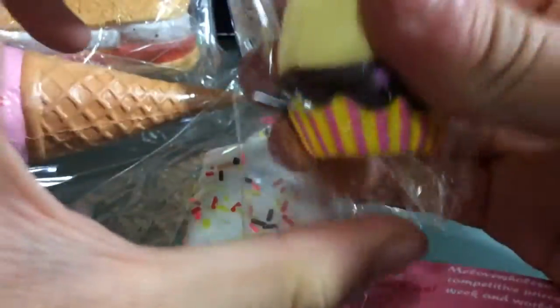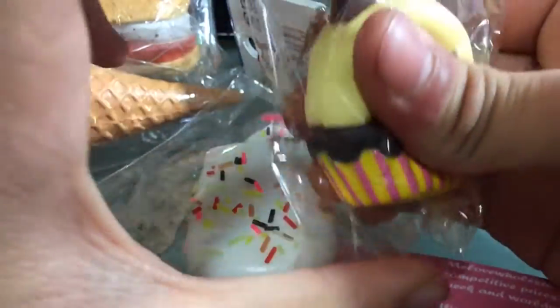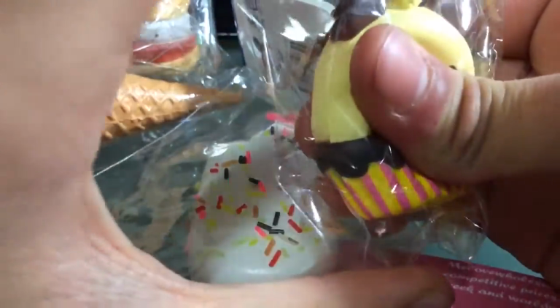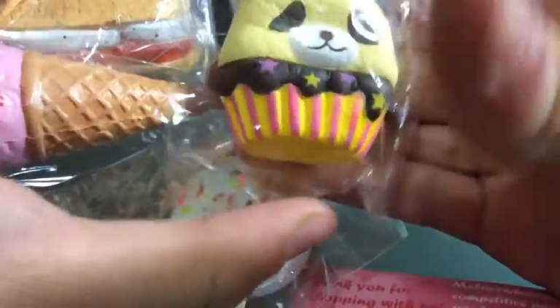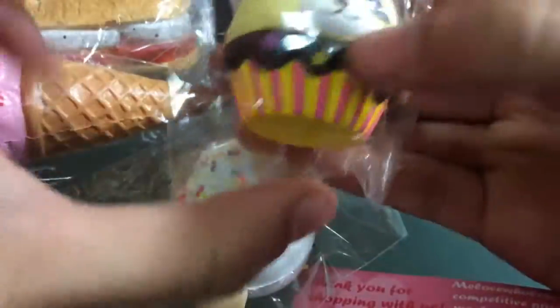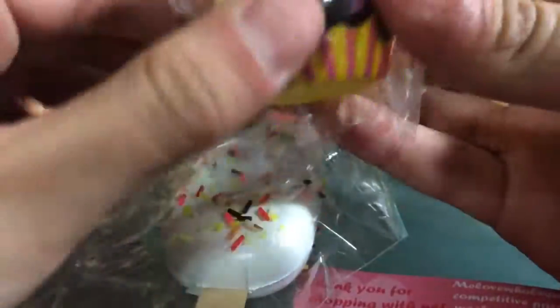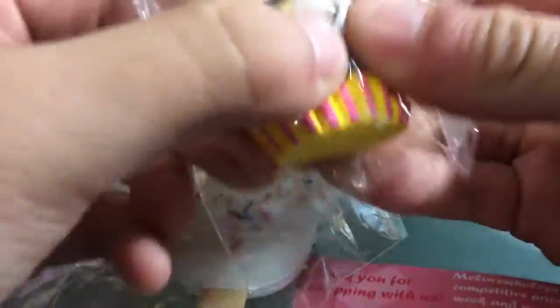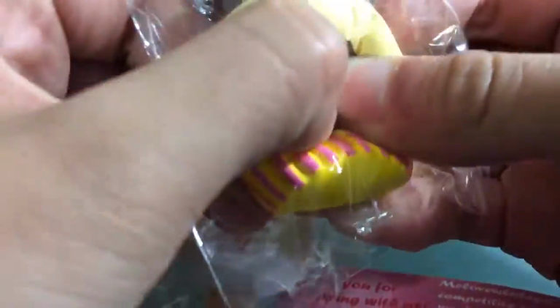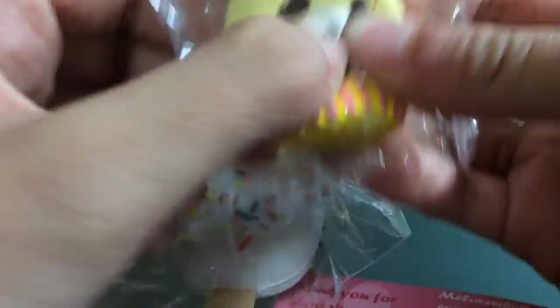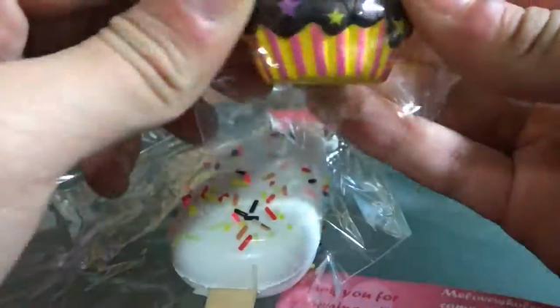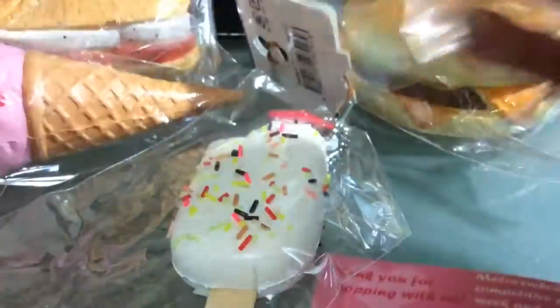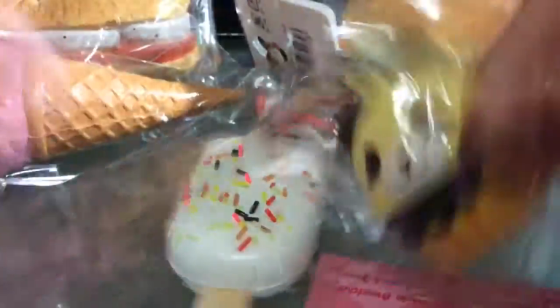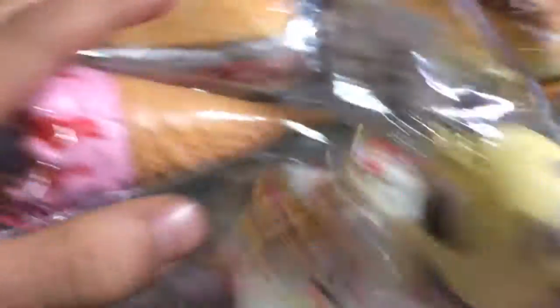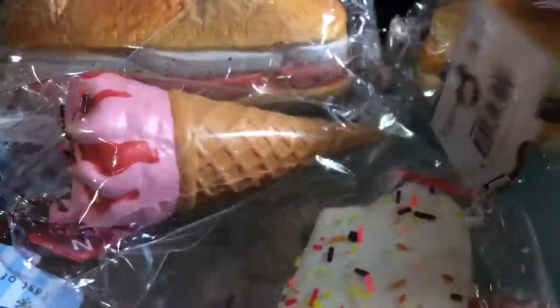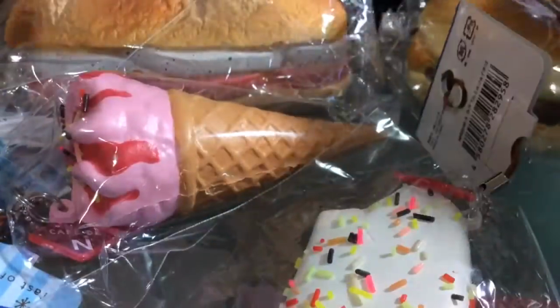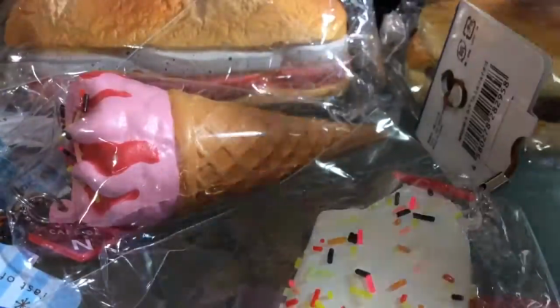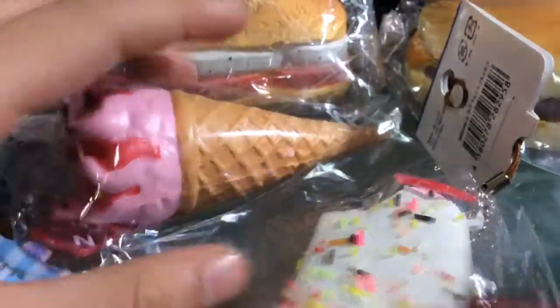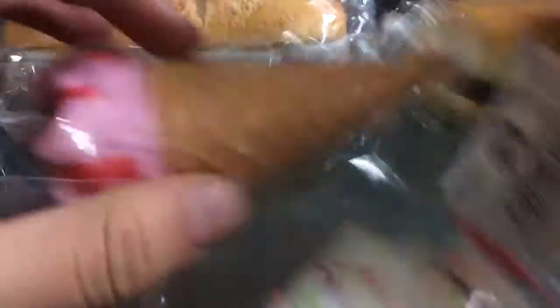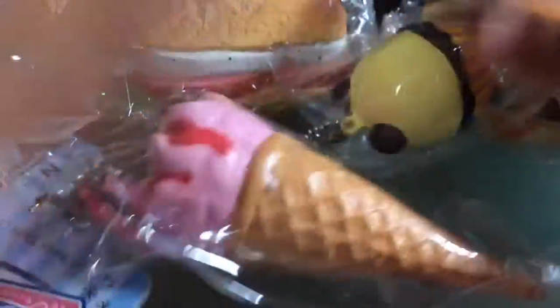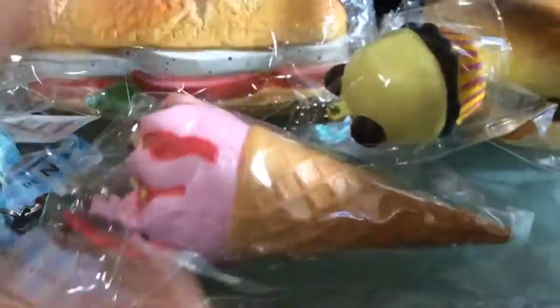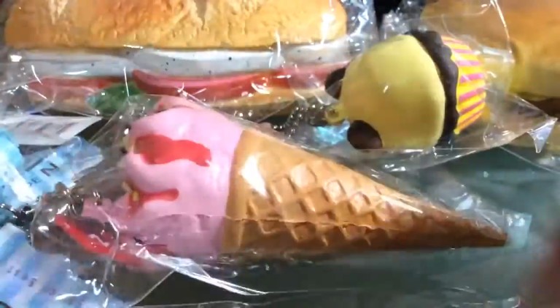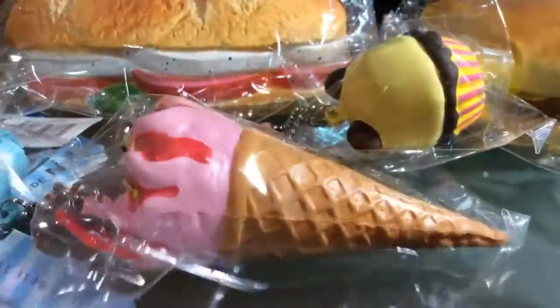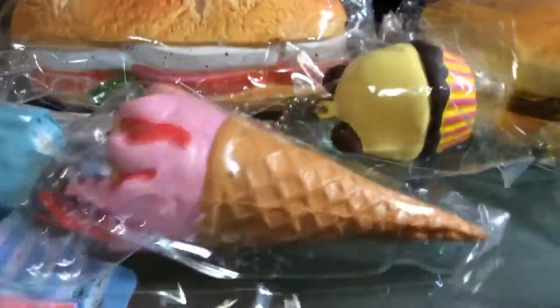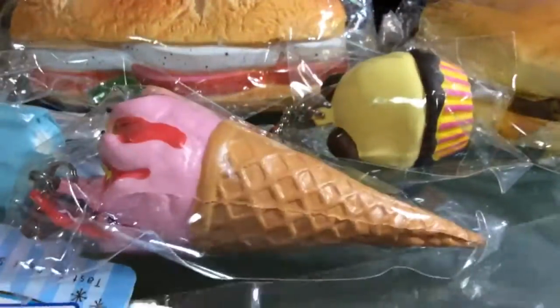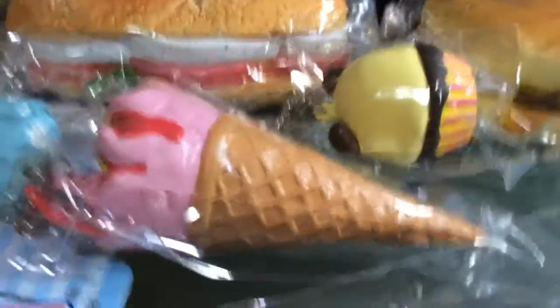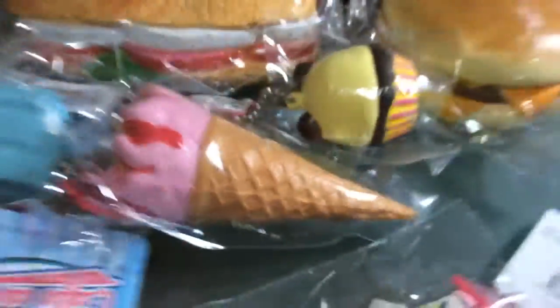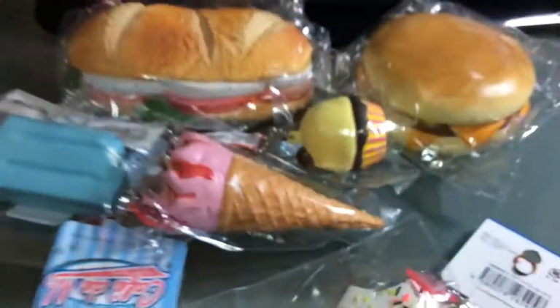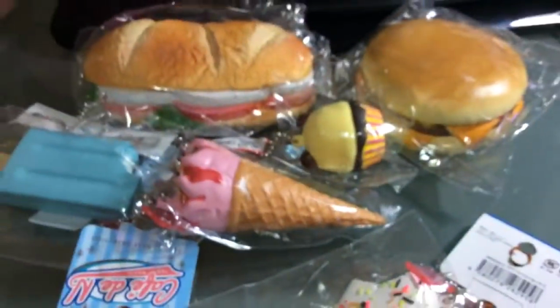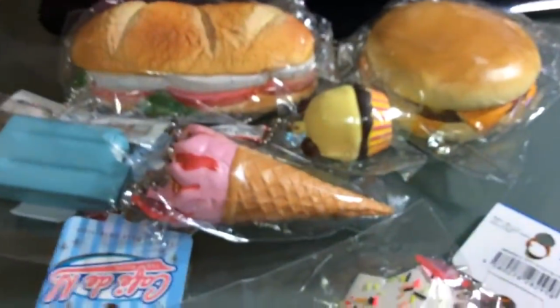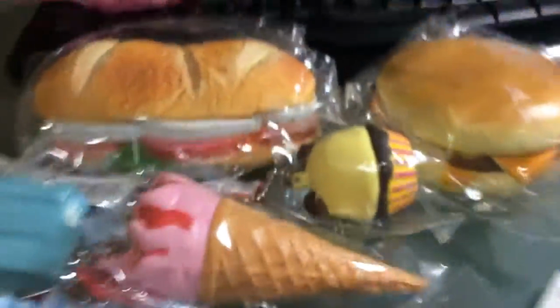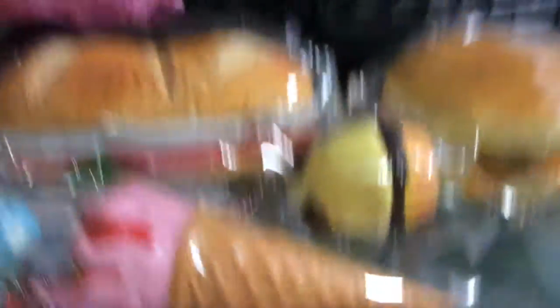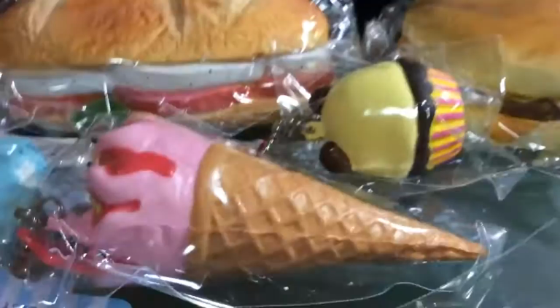So this is actually a birthday present, and this is basically everything that I got.